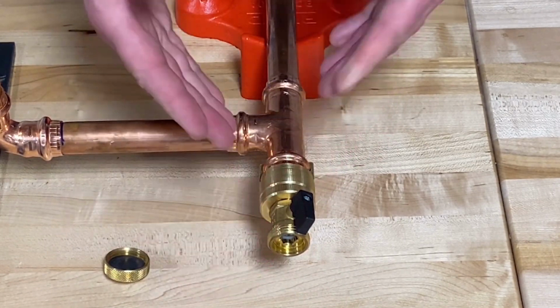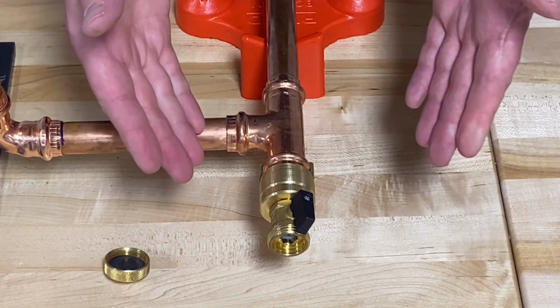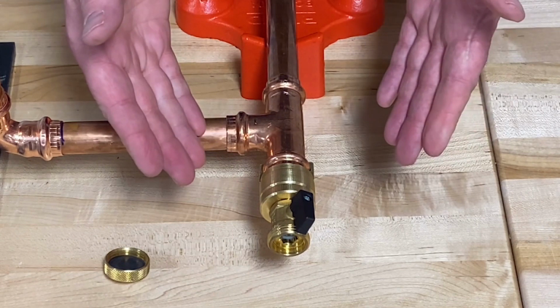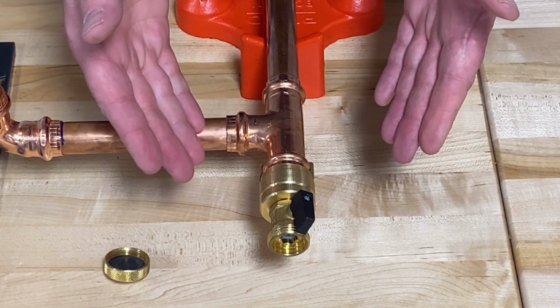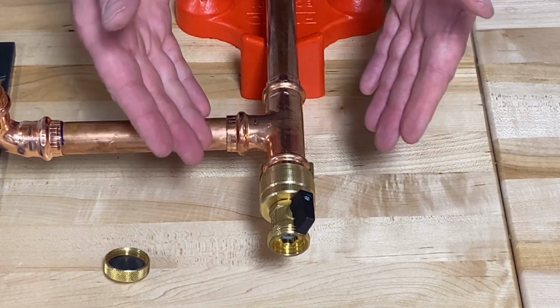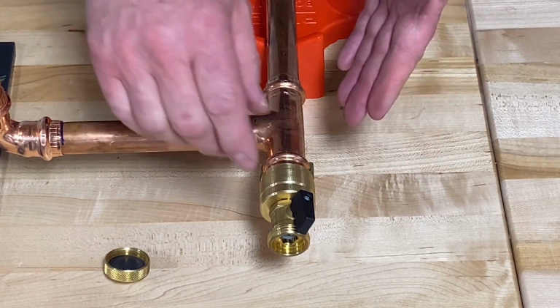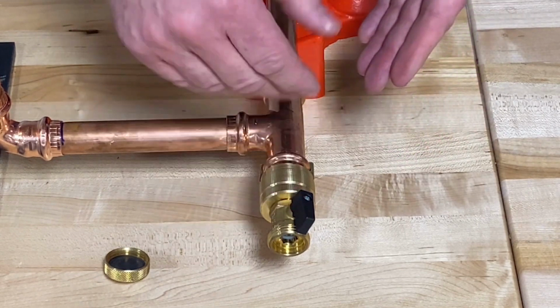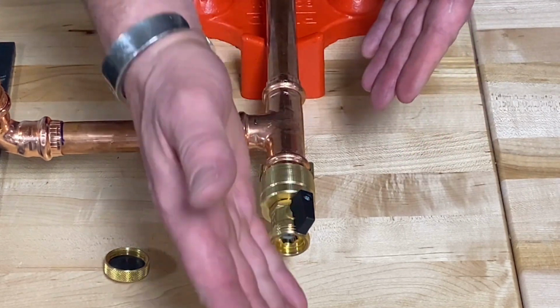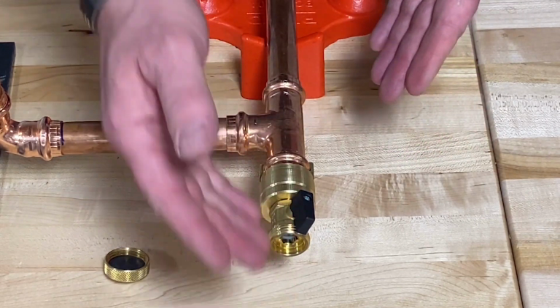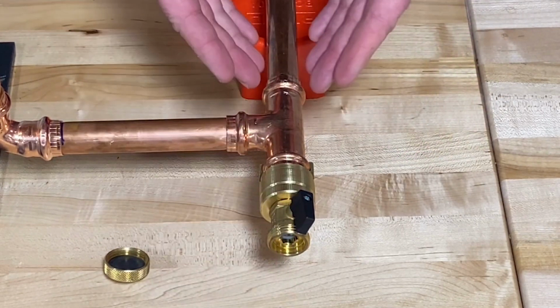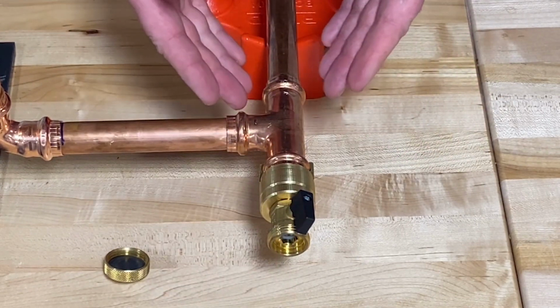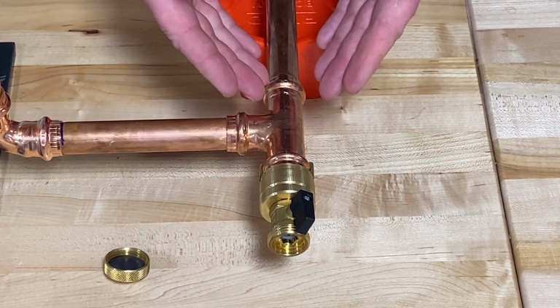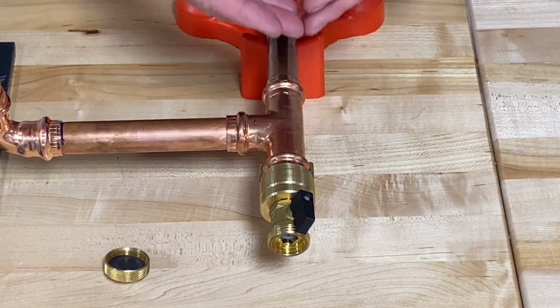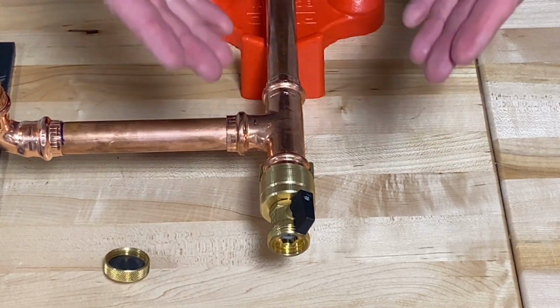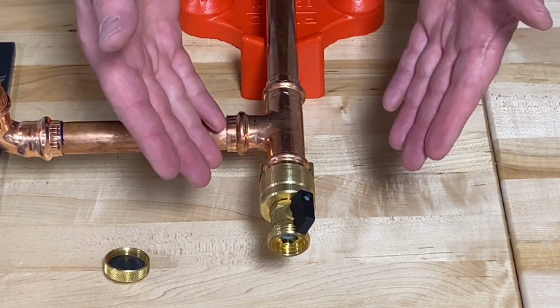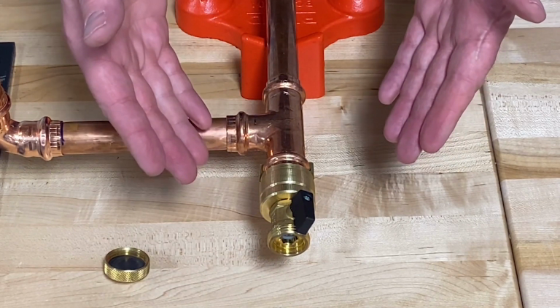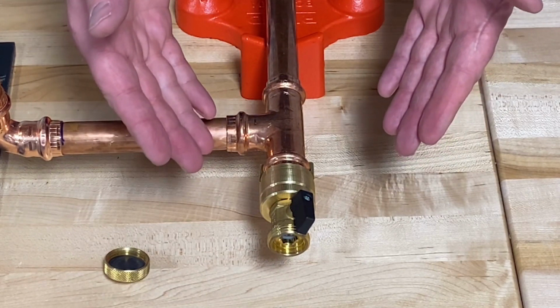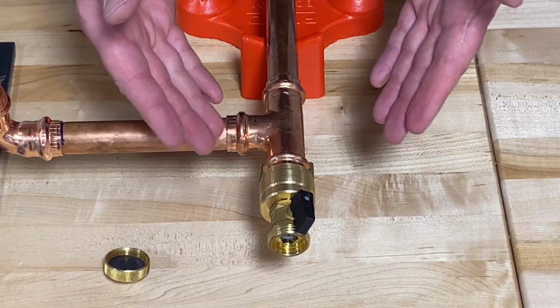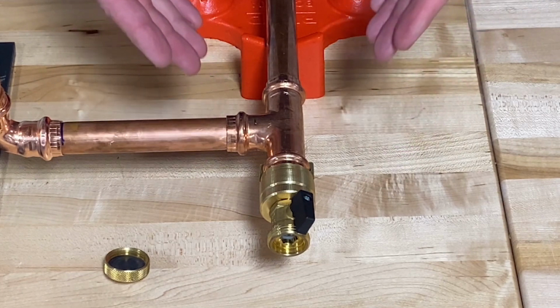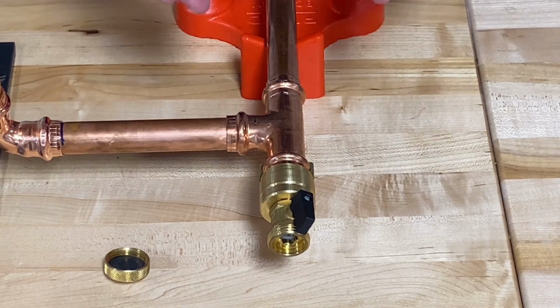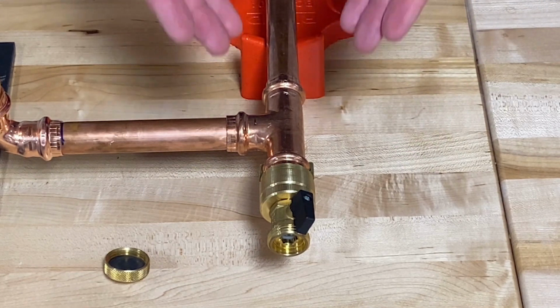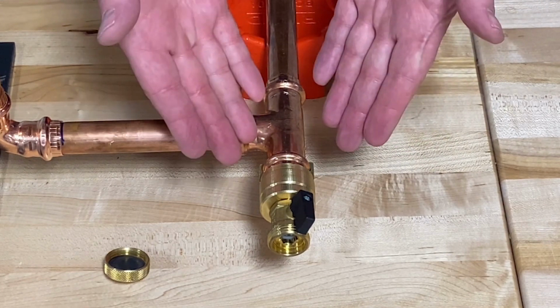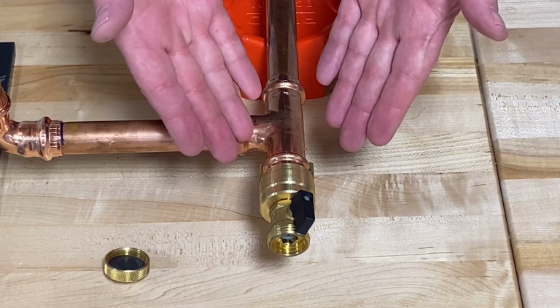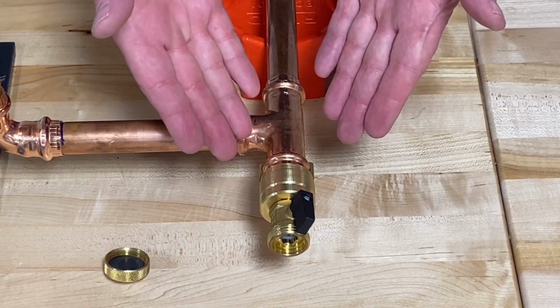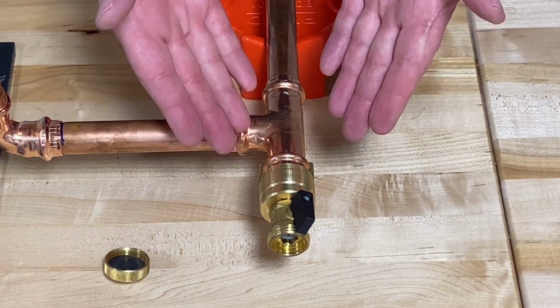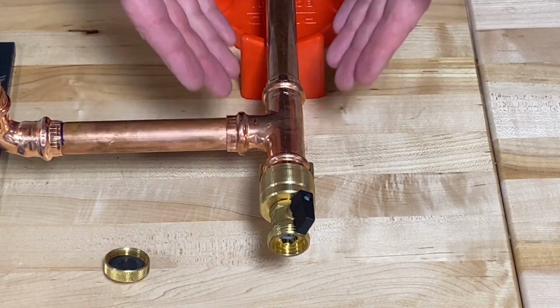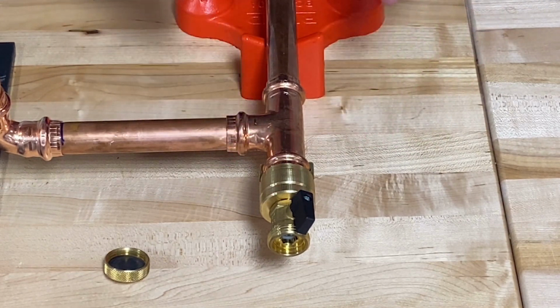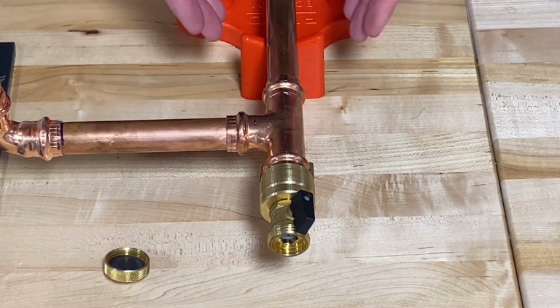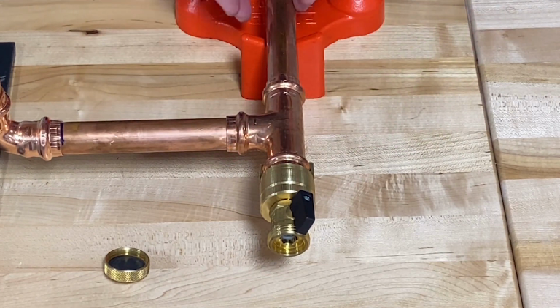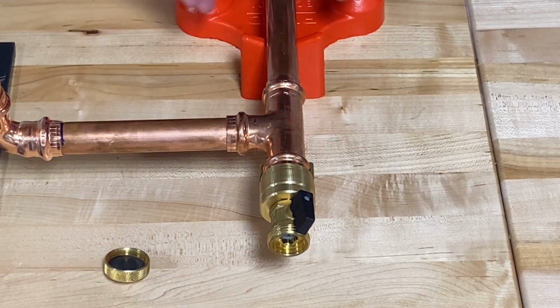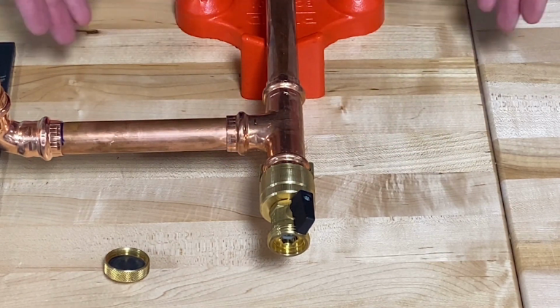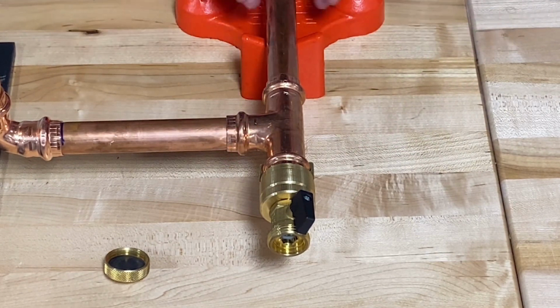When you're finished with your test, you can drain your system down through the hose bib, remove the test plug, and then make your final connection at the last hub into your system and turn it on.